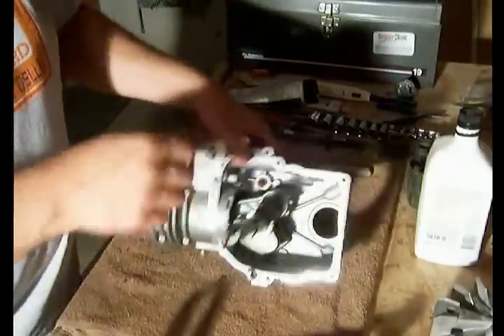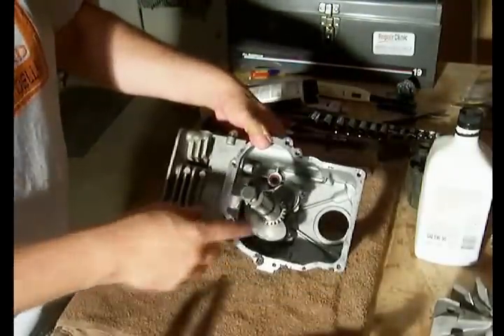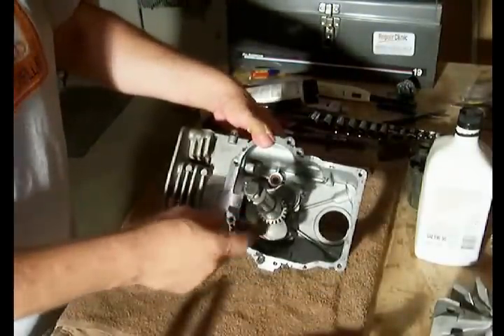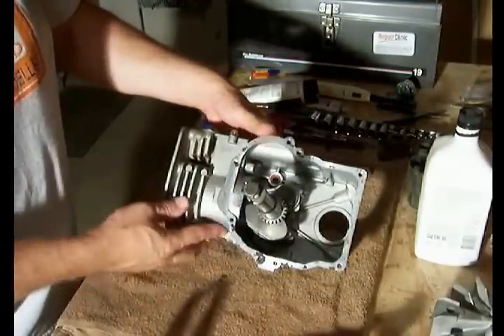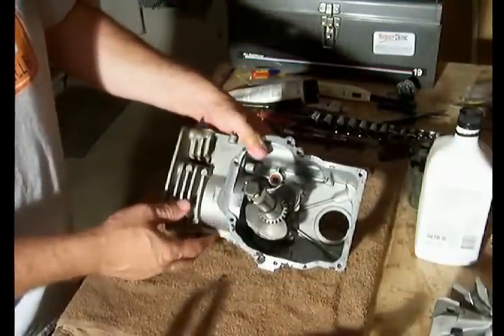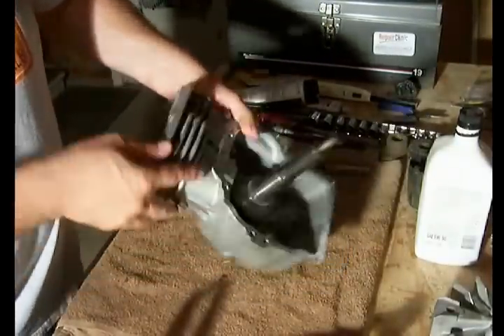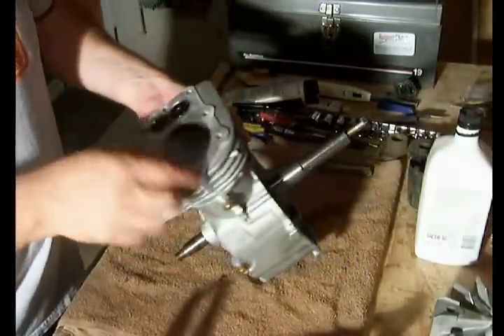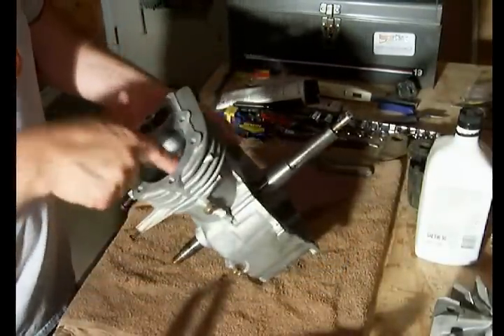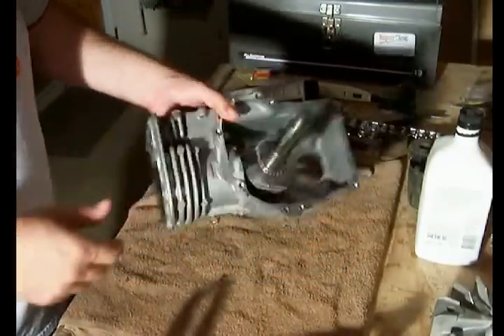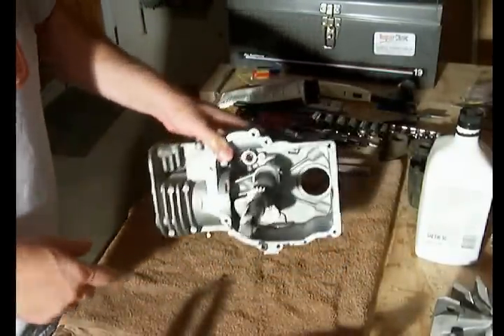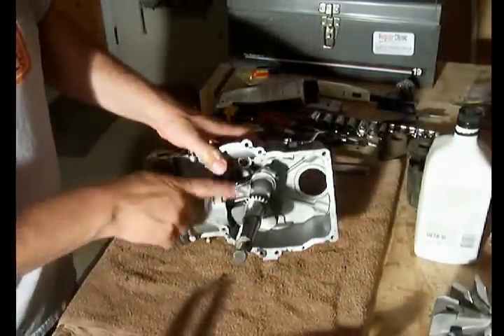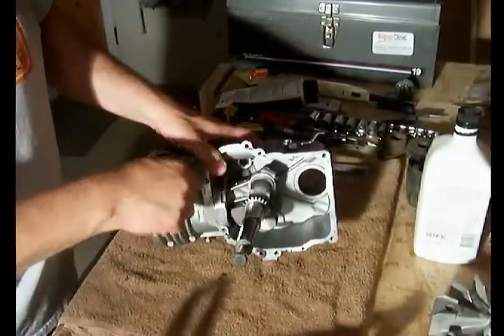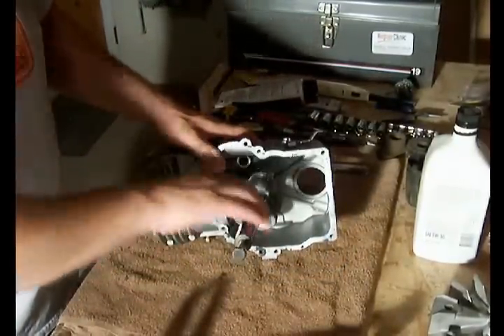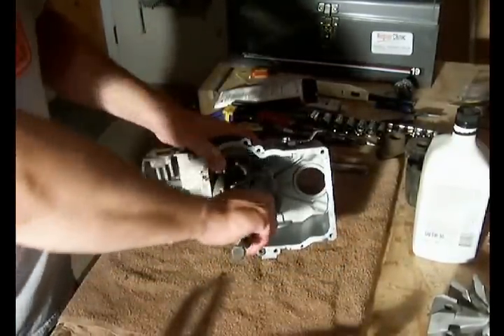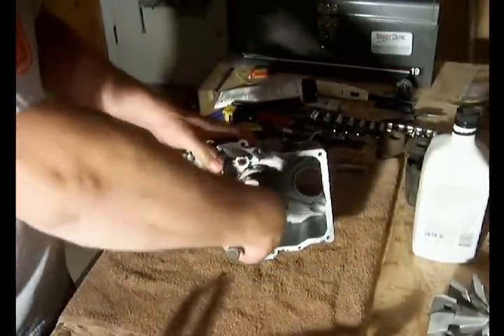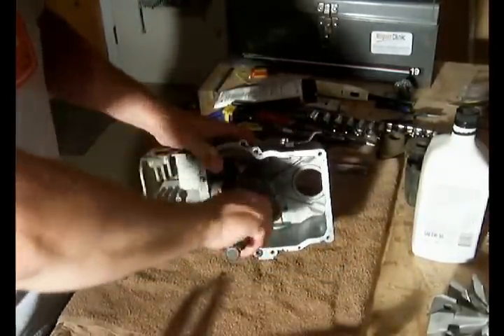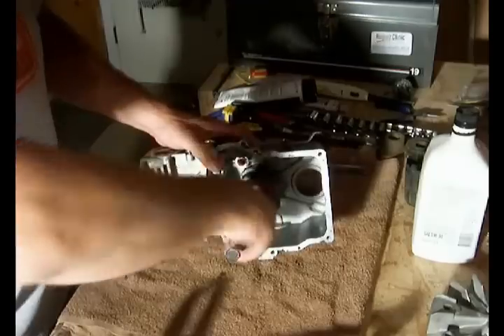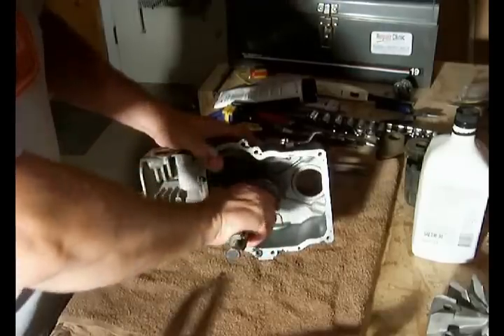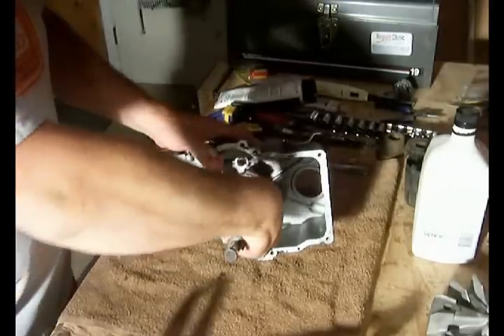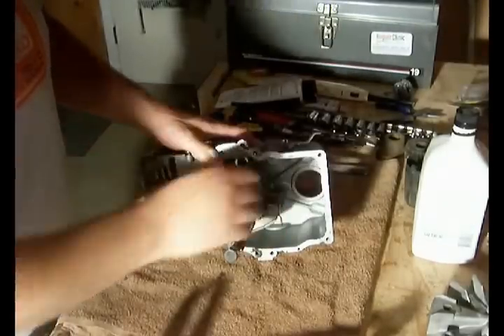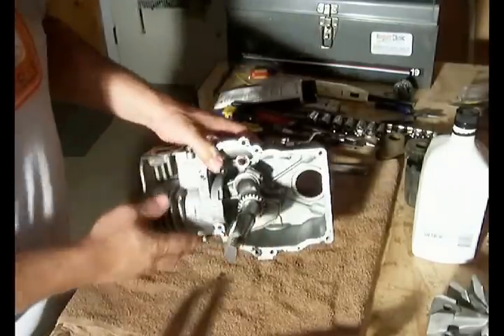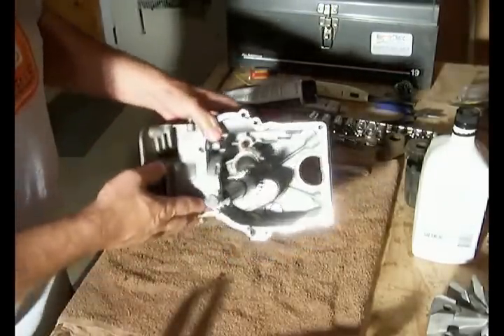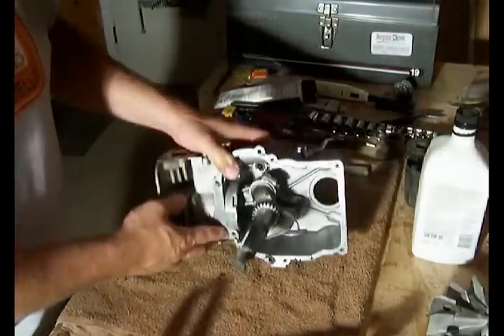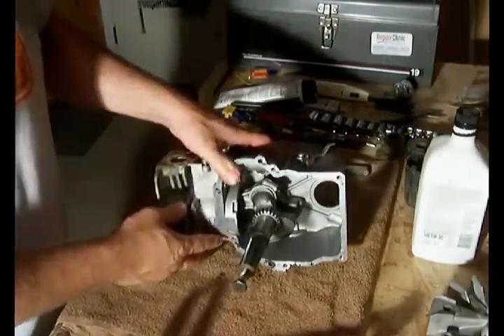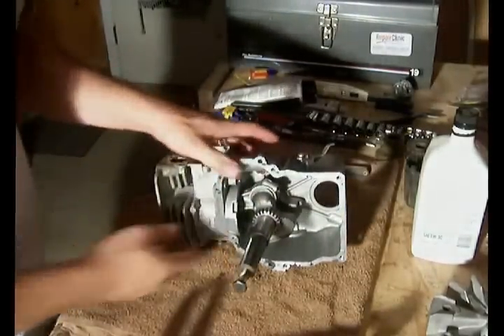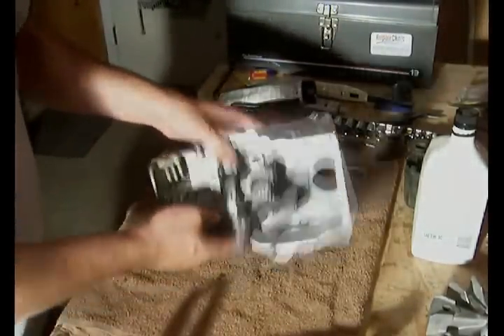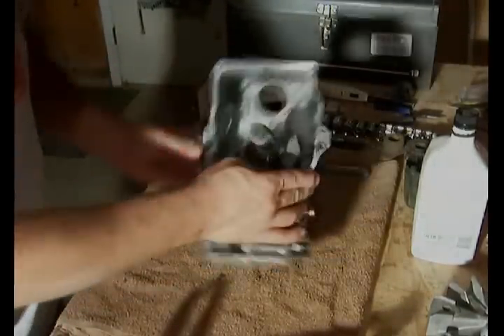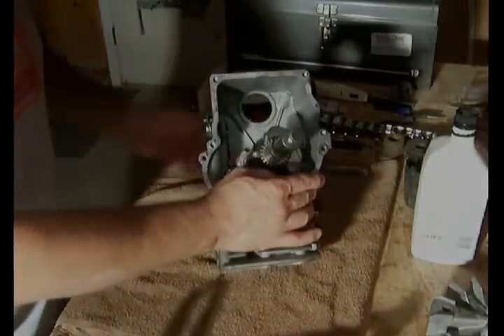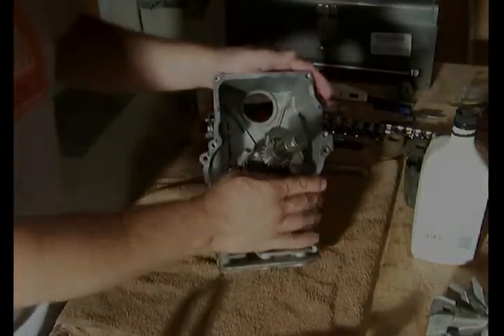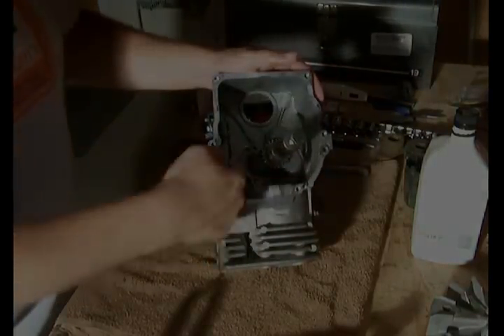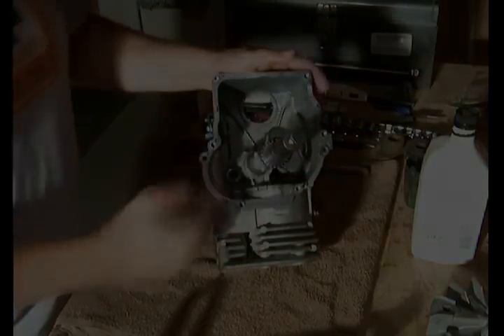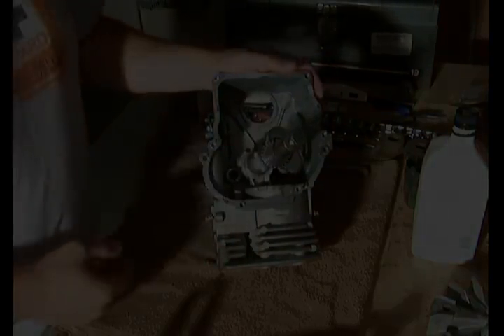My connecting rod for my piston is now connected to the crankshaft and it spins around freely. Next we'll work on the camshaft.